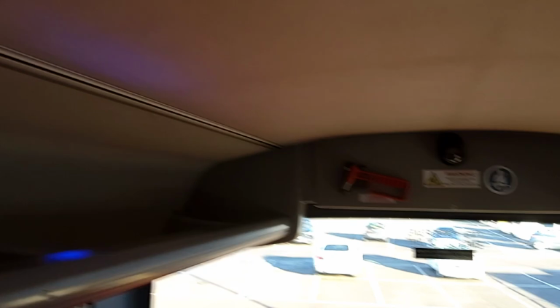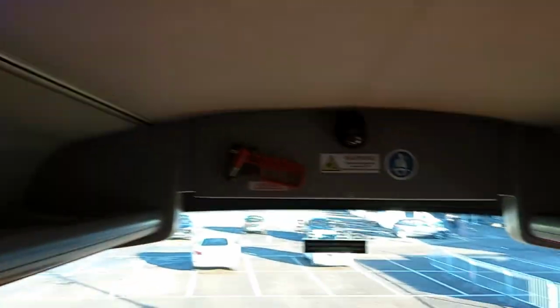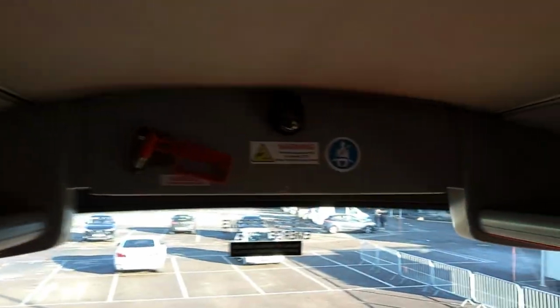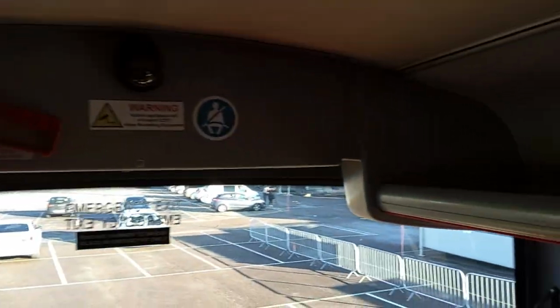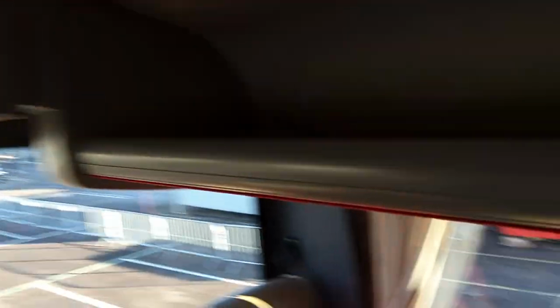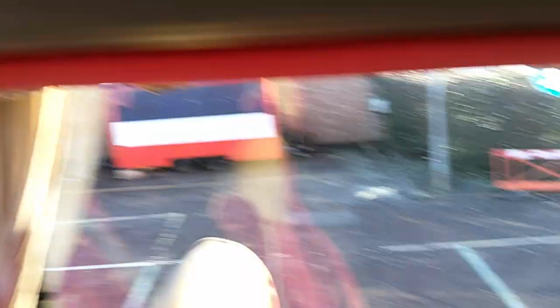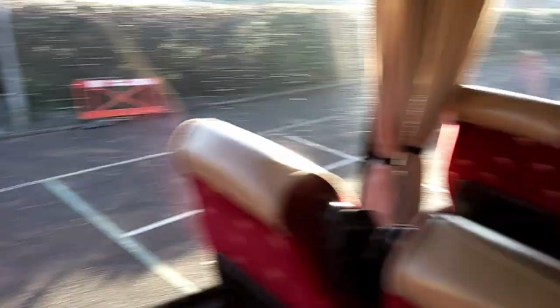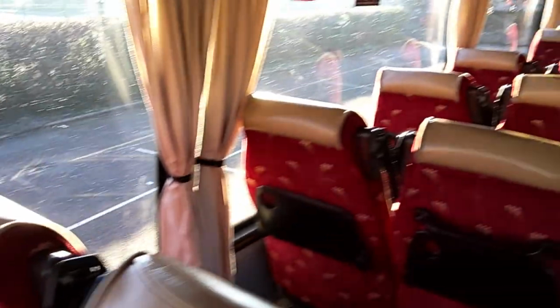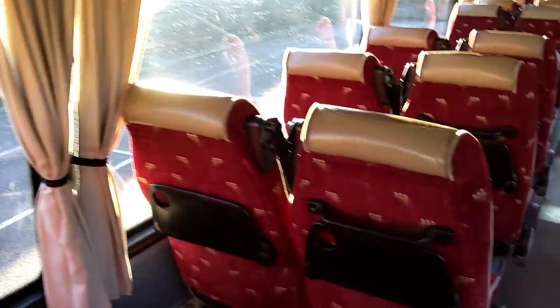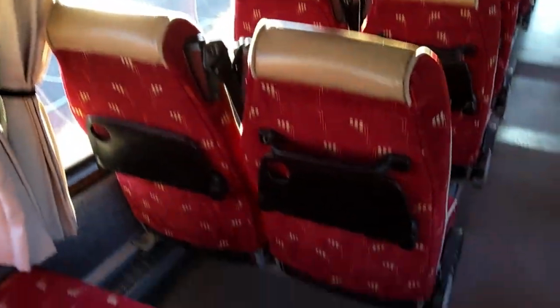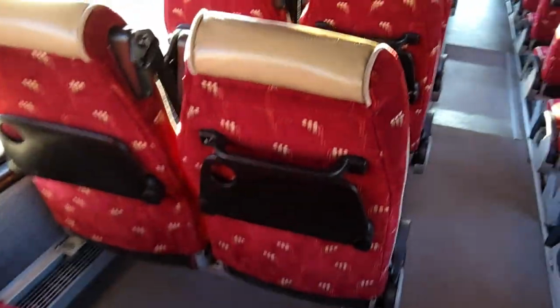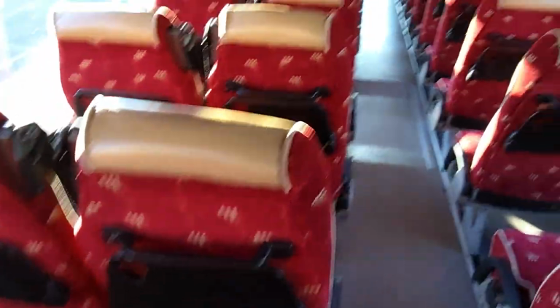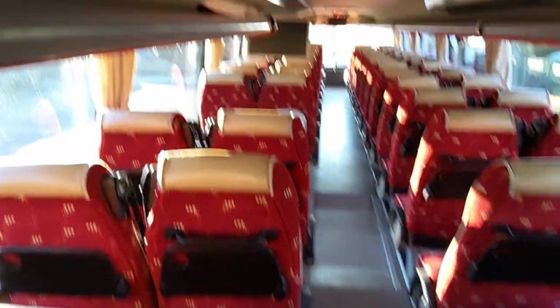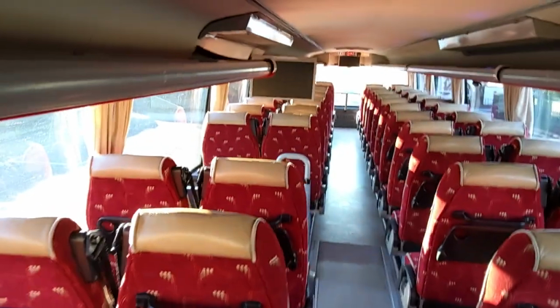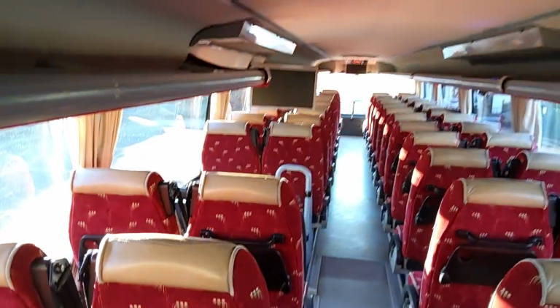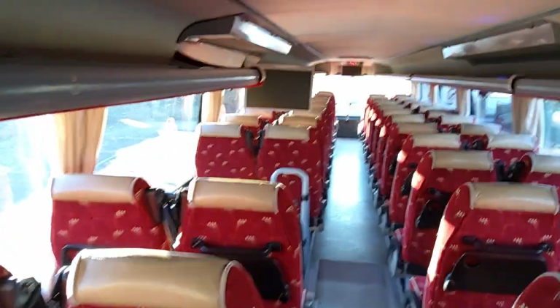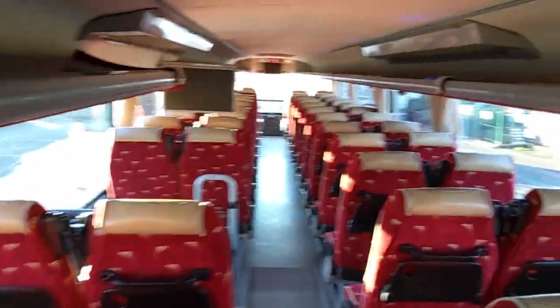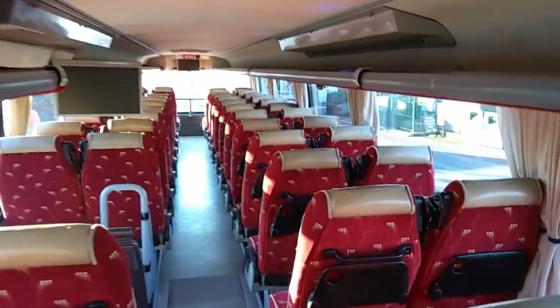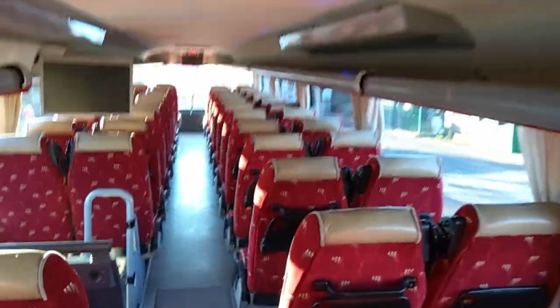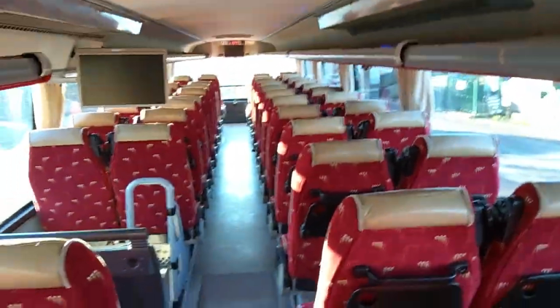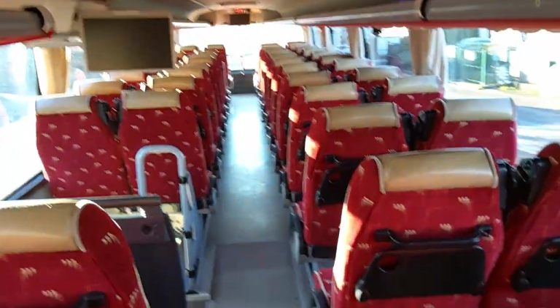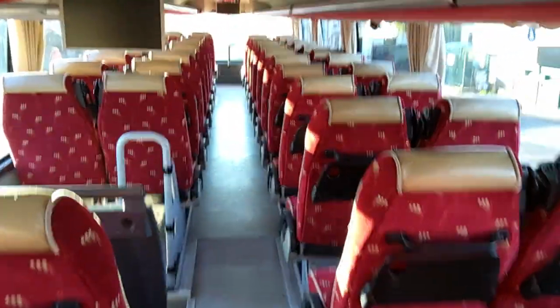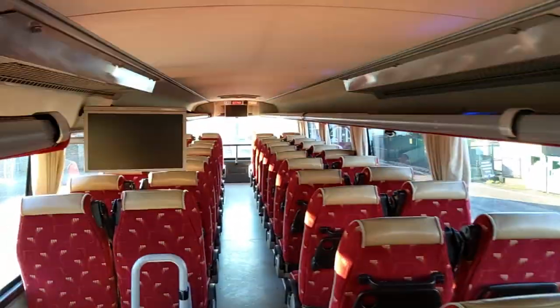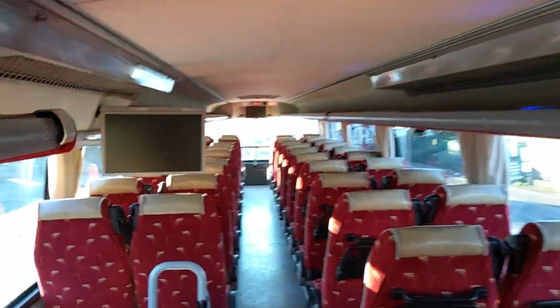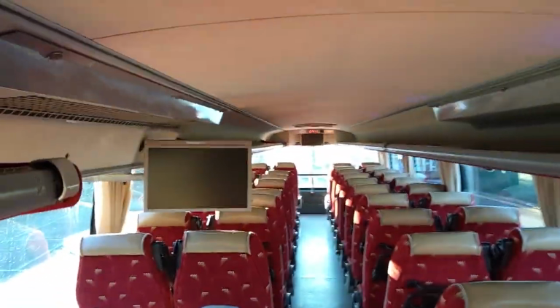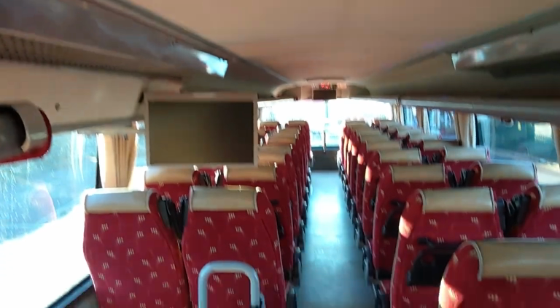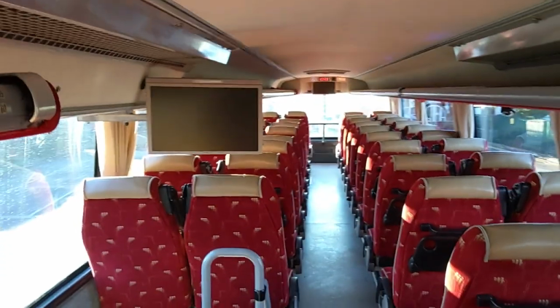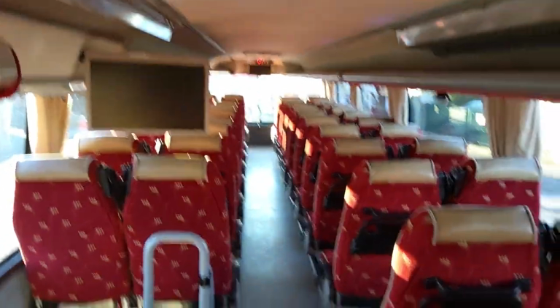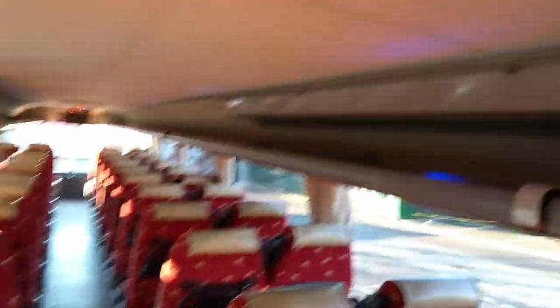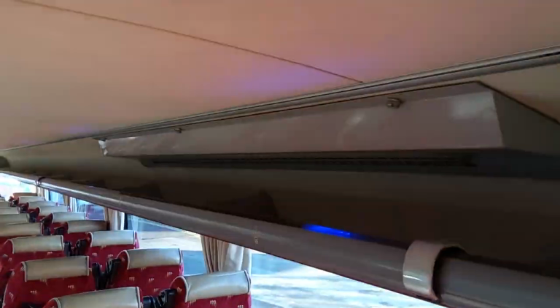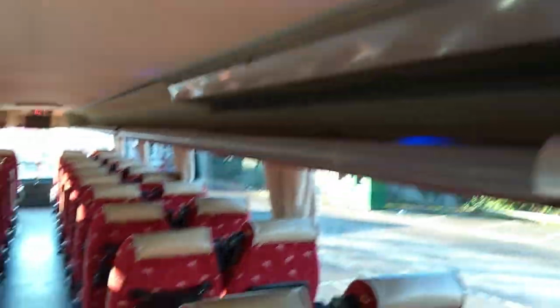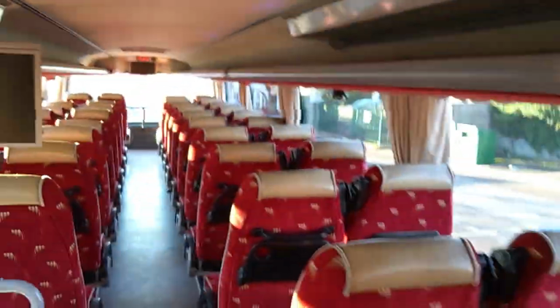We're wired for CCTV — it's a Centrad system on here. Trays to the seat backs. We have three monitors and we're wired for DVD: two up here and one downstairs. We're also fully air conditioned.